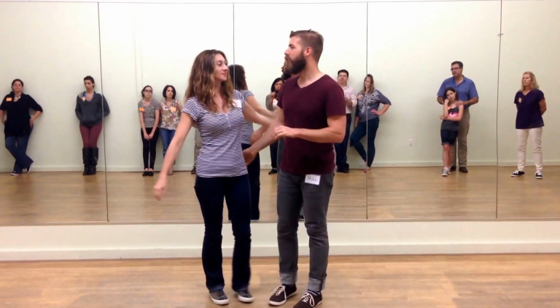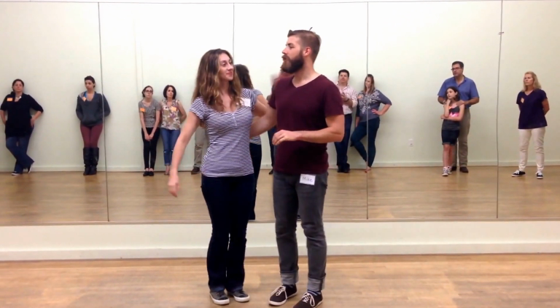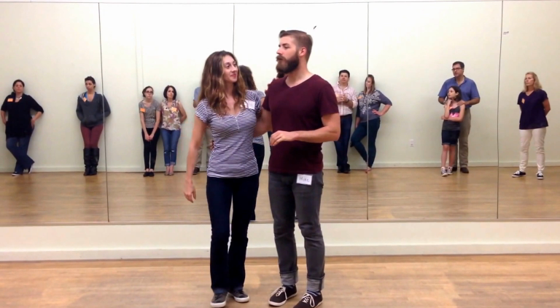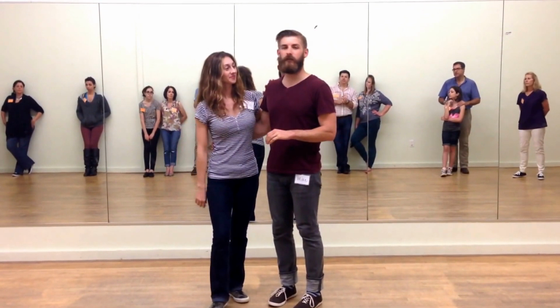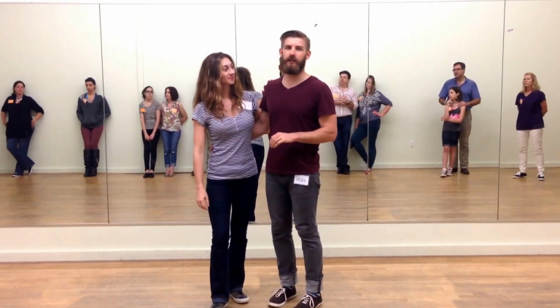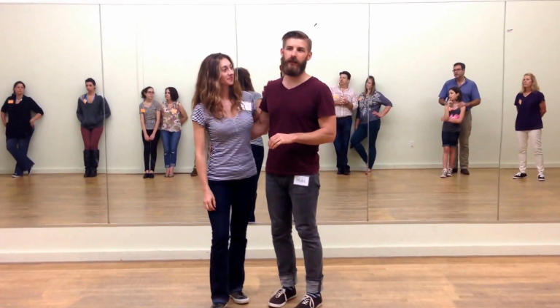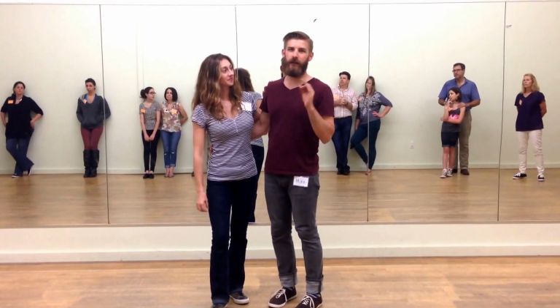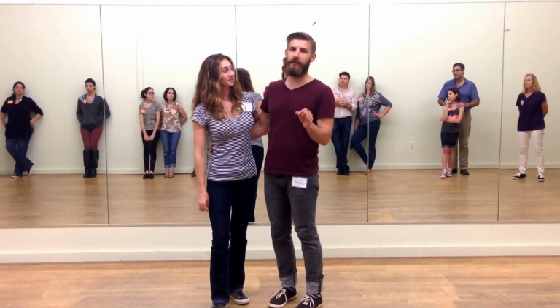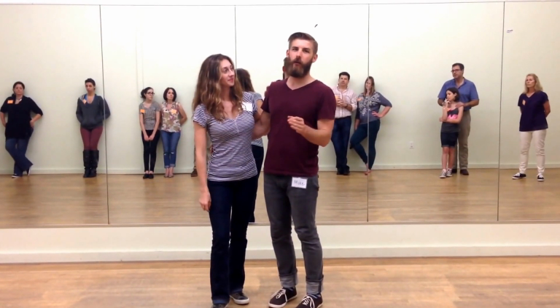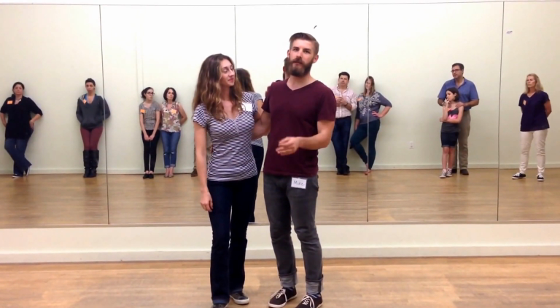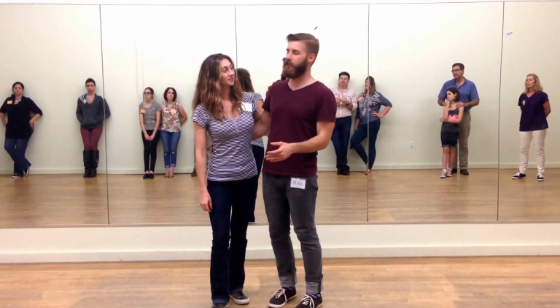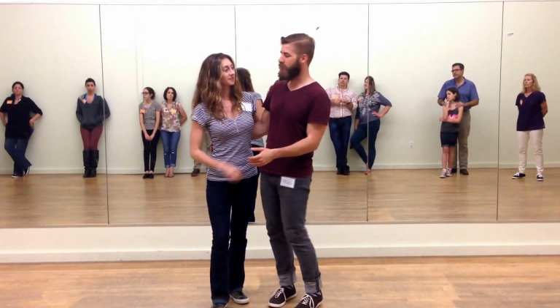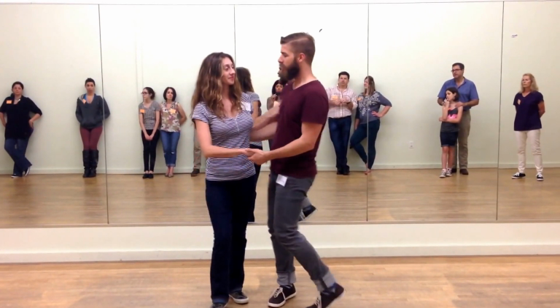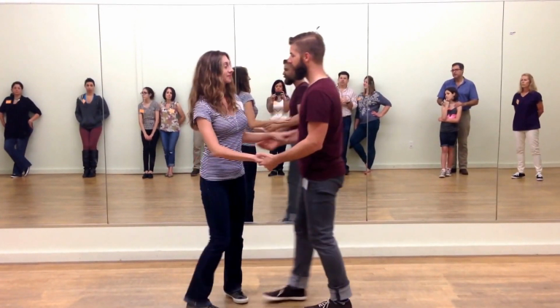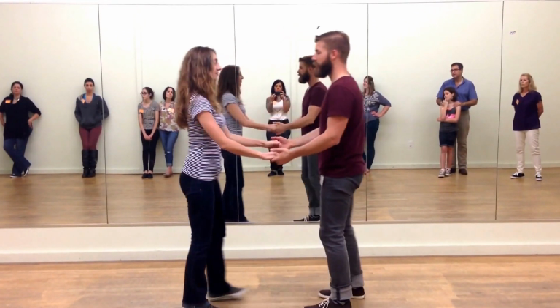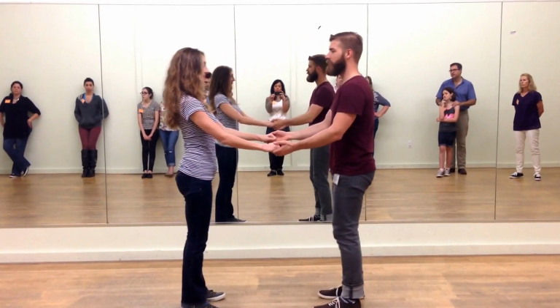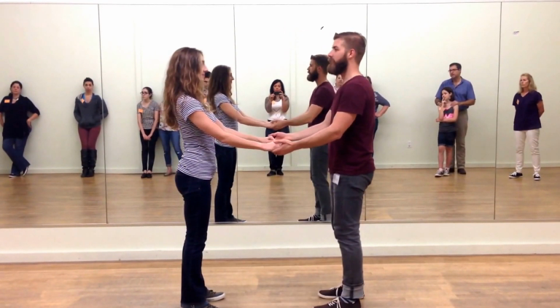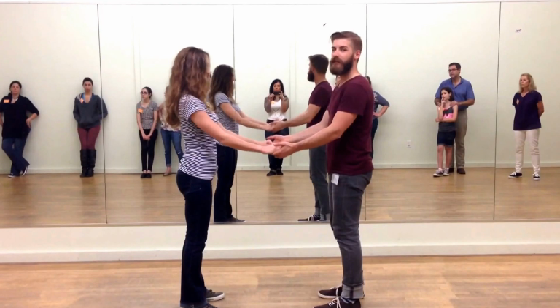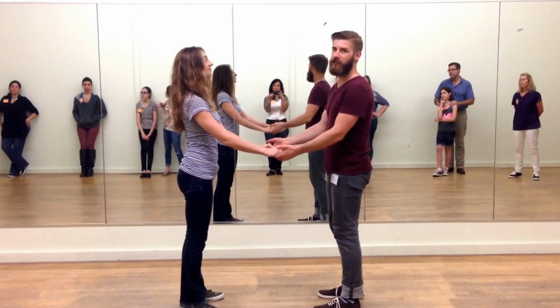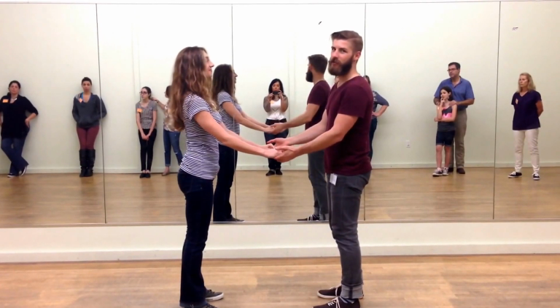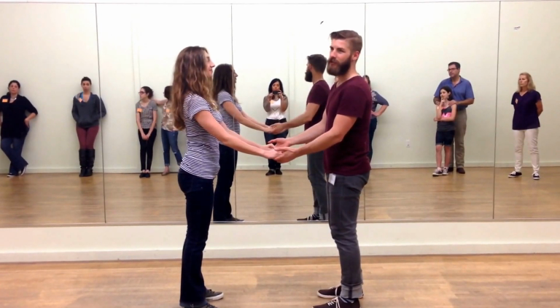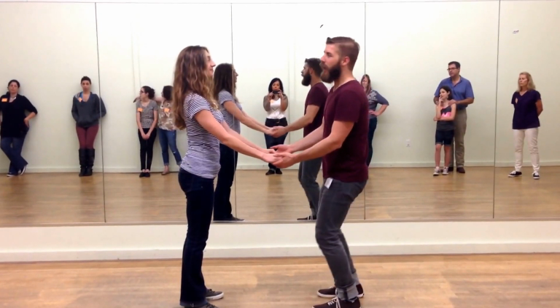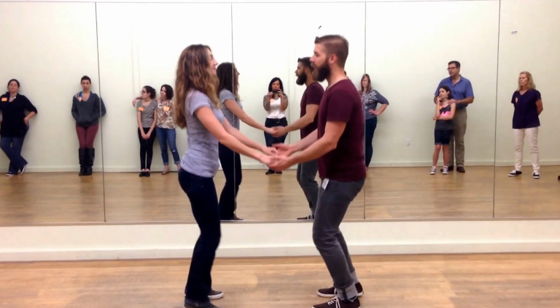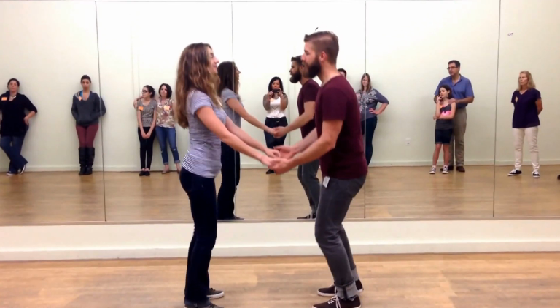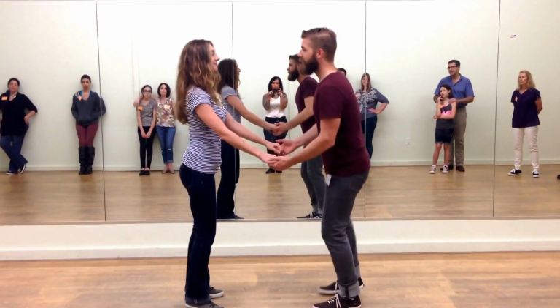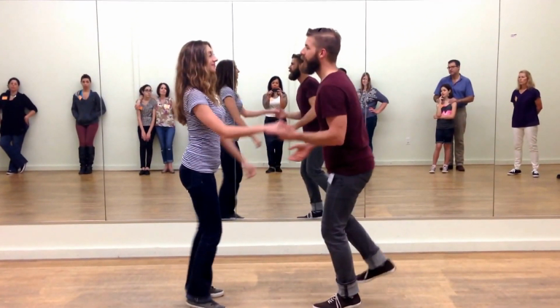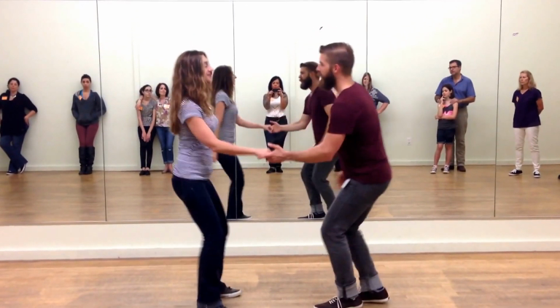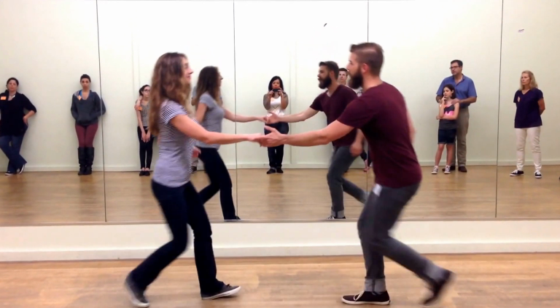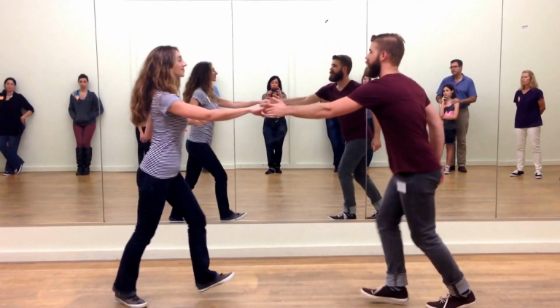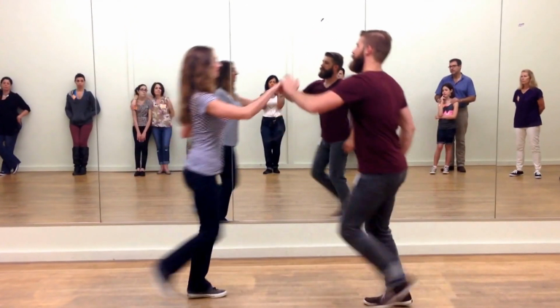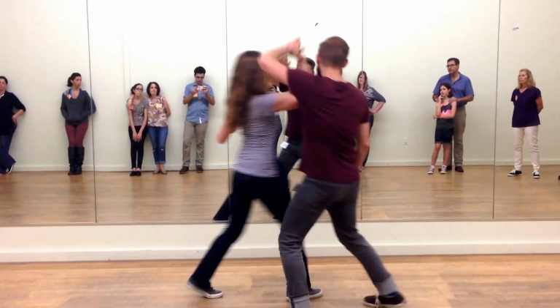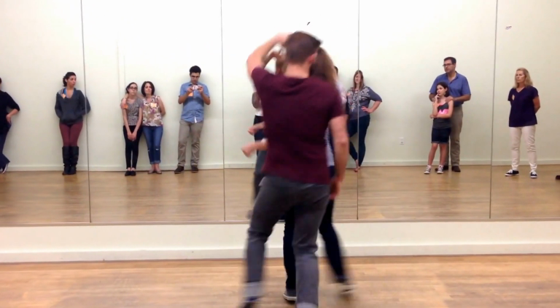So we reviewed a bunch of stuff, and then we got into some open position turns. This is open position. These are the turns that we did: five, six, seven, and outside or inside turns.